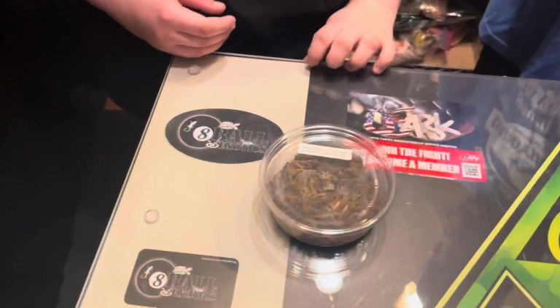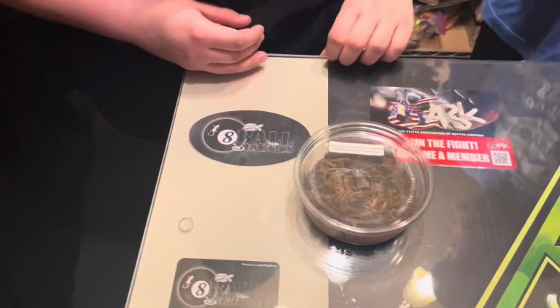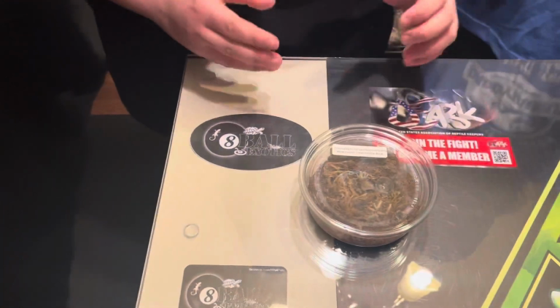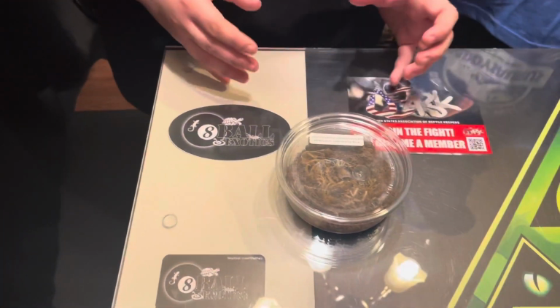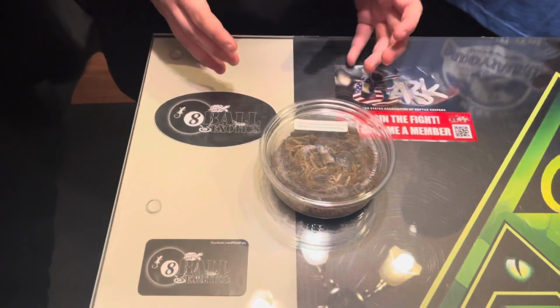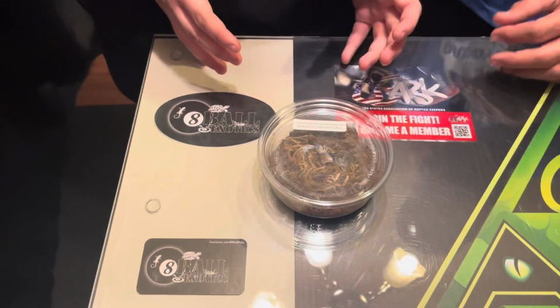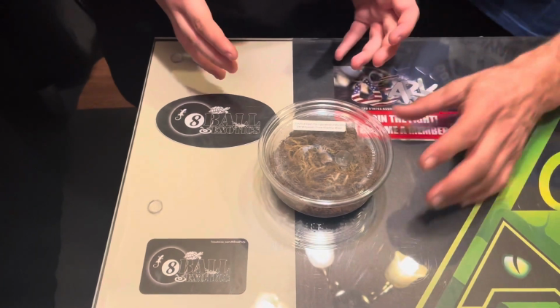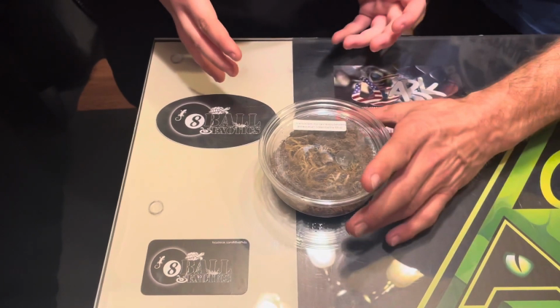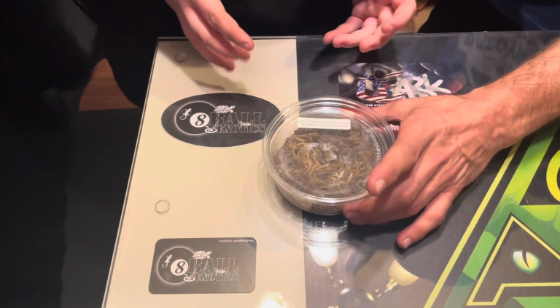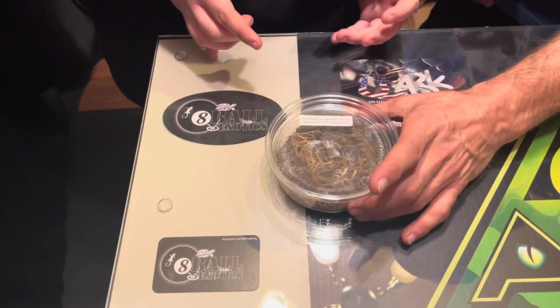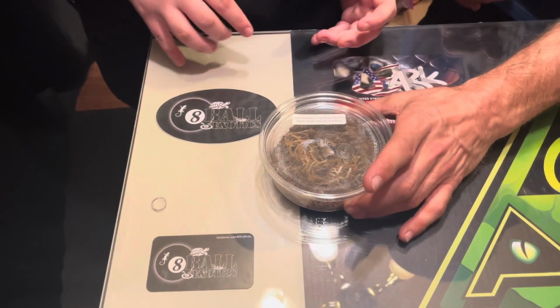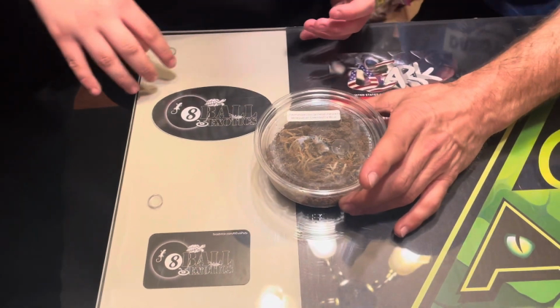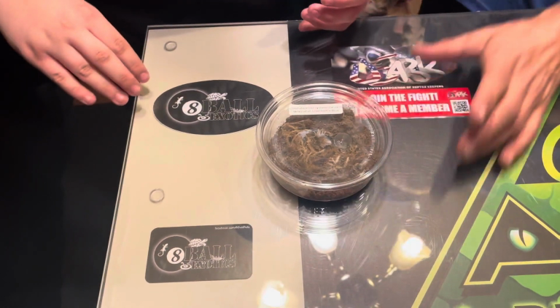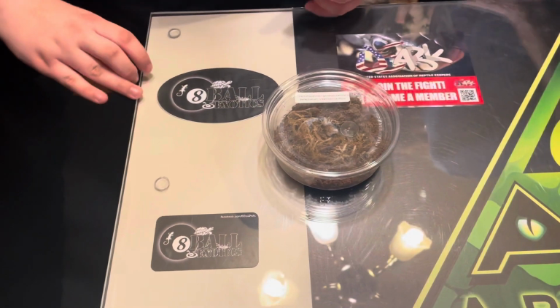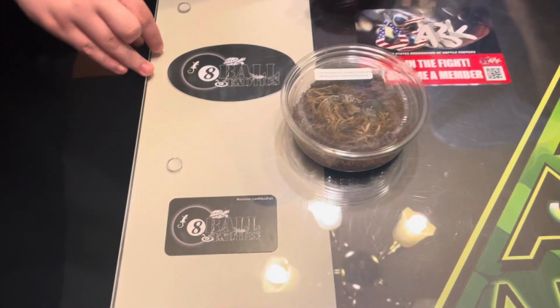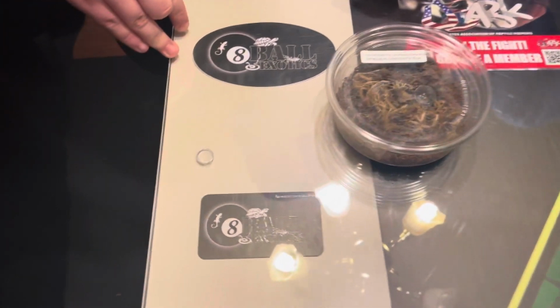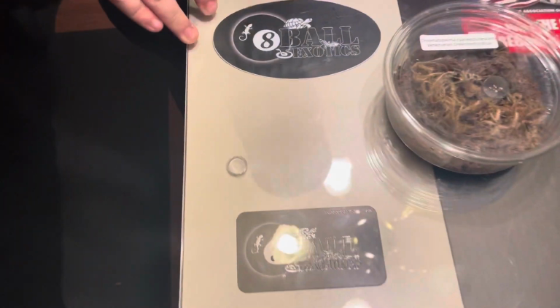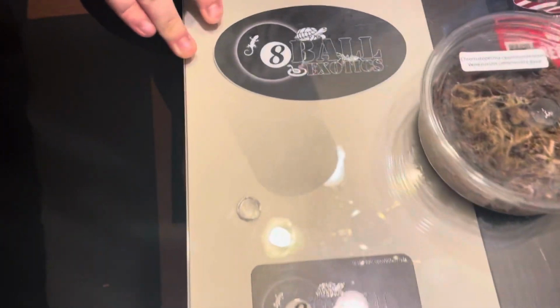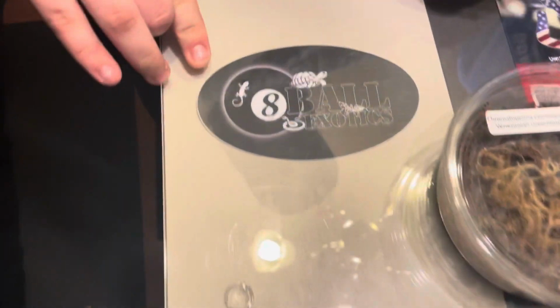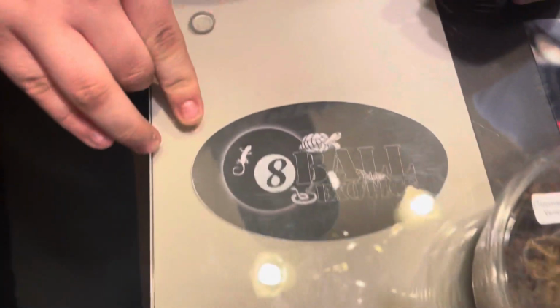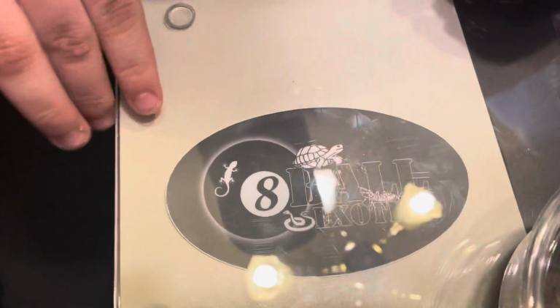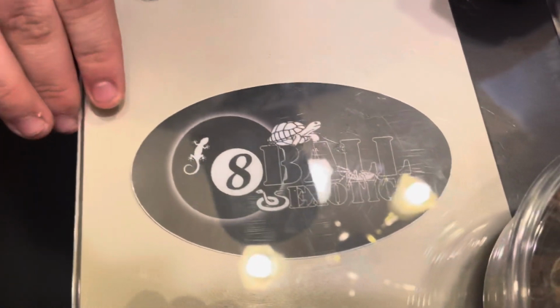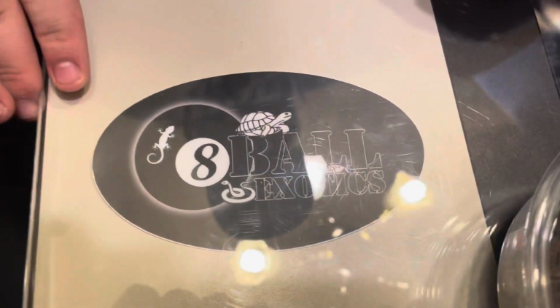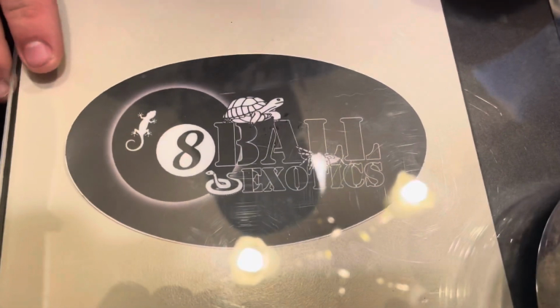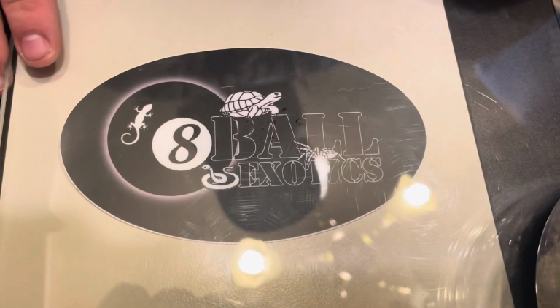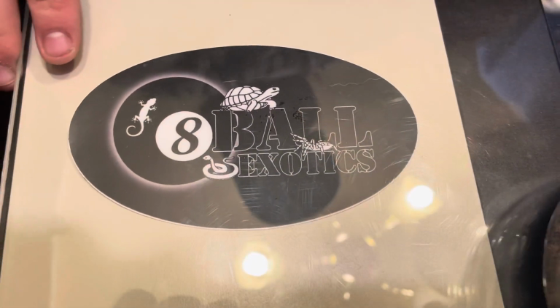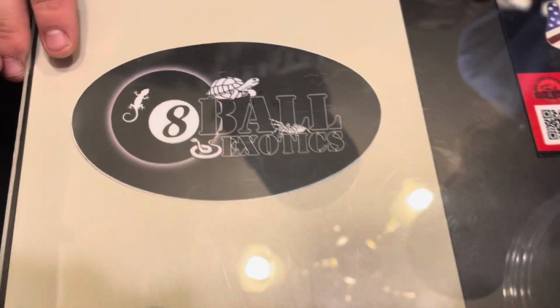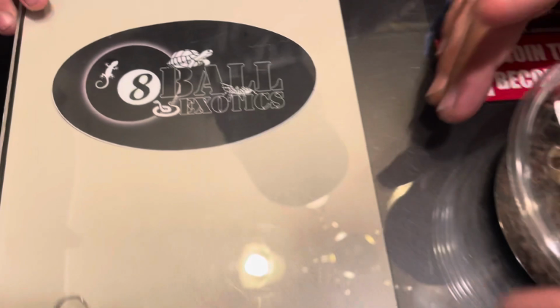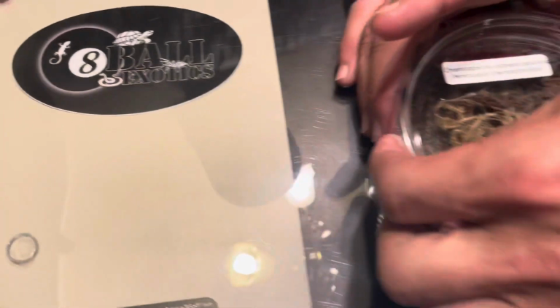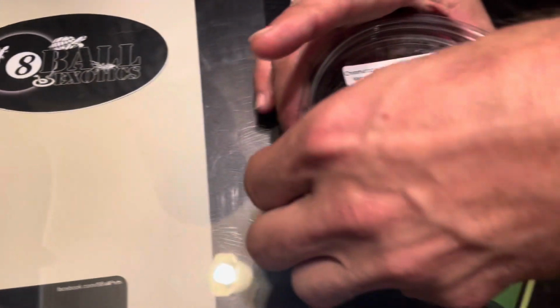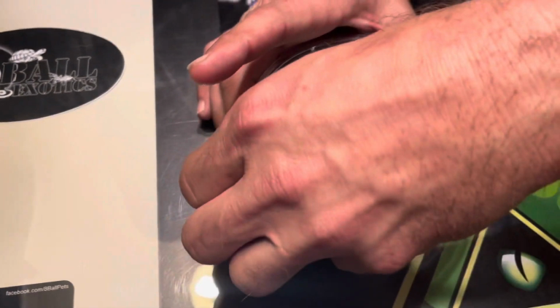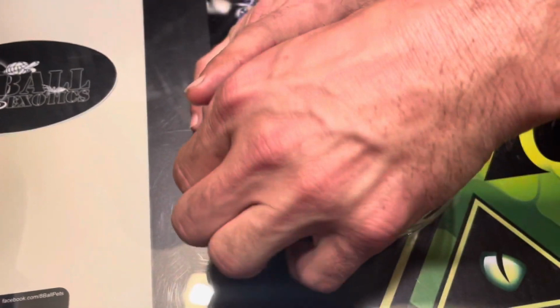So right here what we have is a Green Bottle Blue, and we picked them up from Eight Ball Exotics — really nice guy, and he let me know most of the information that I needed to know. That's Jacob Olanski.